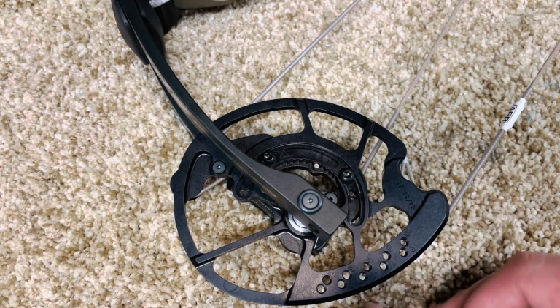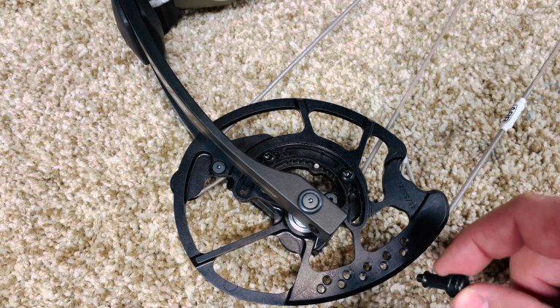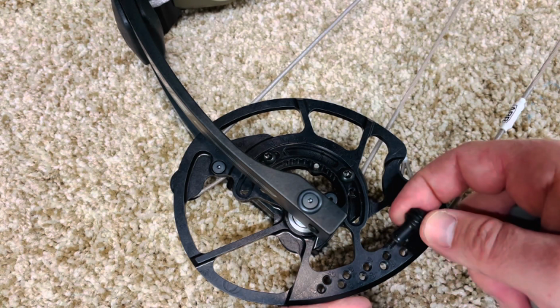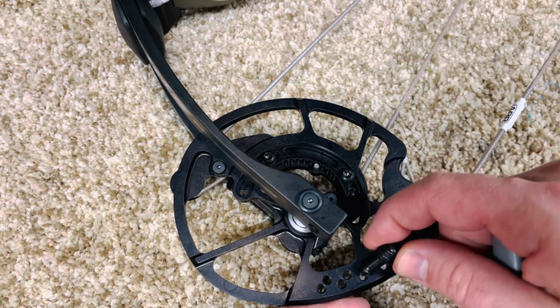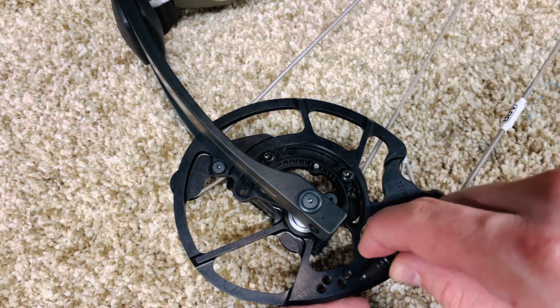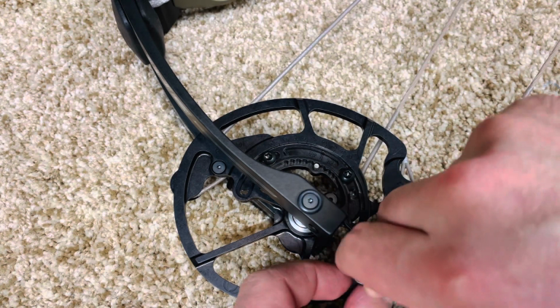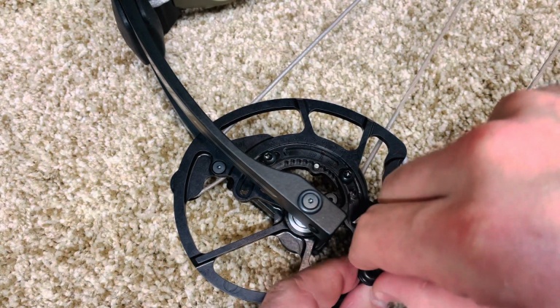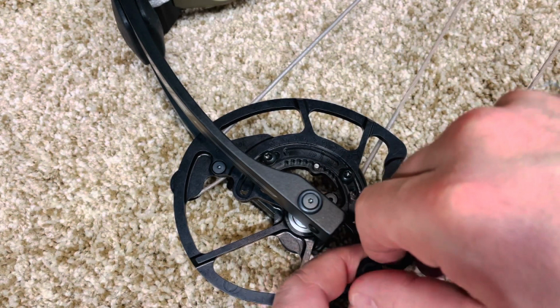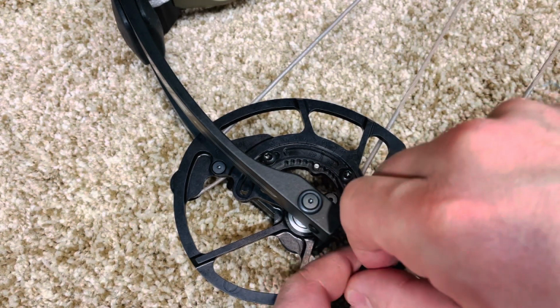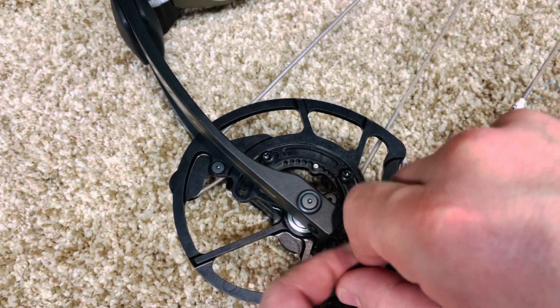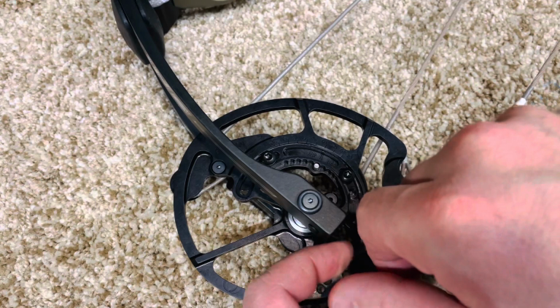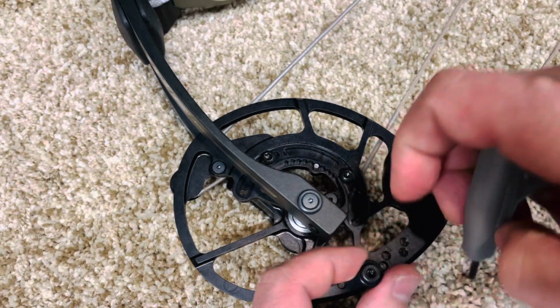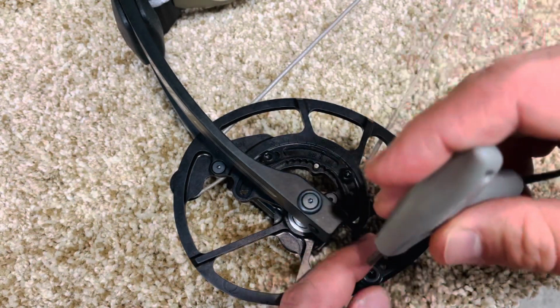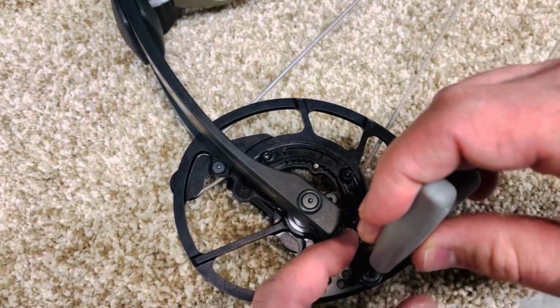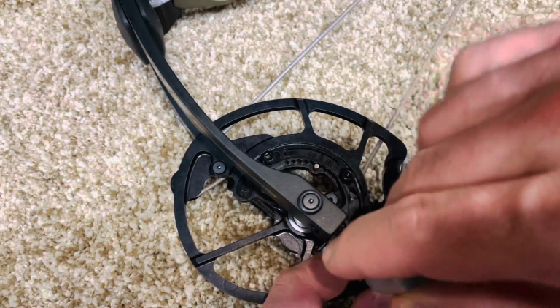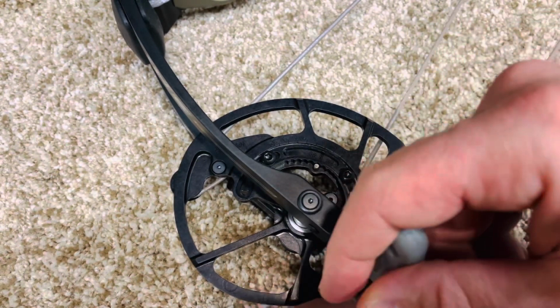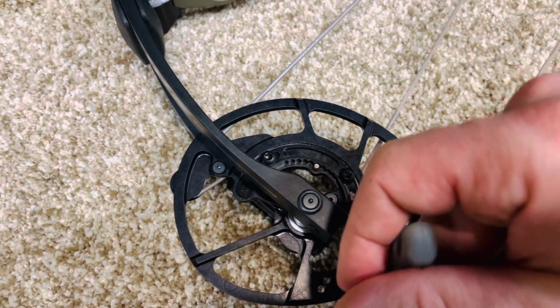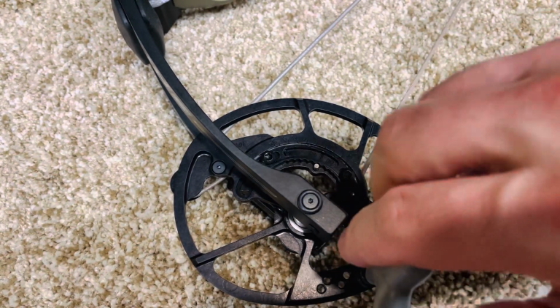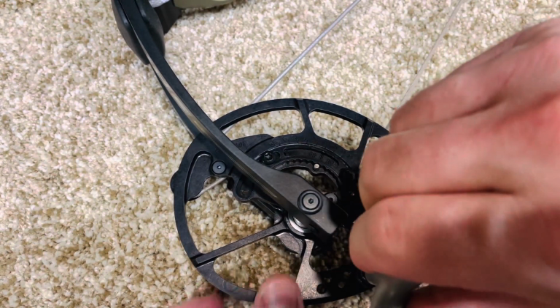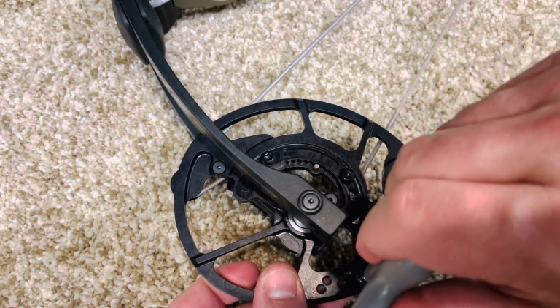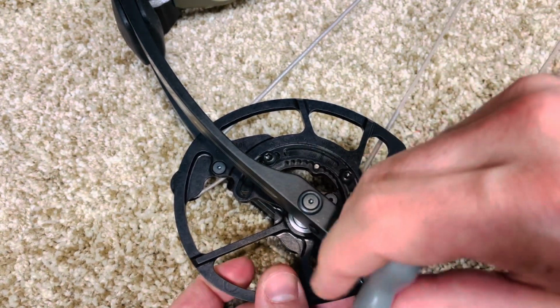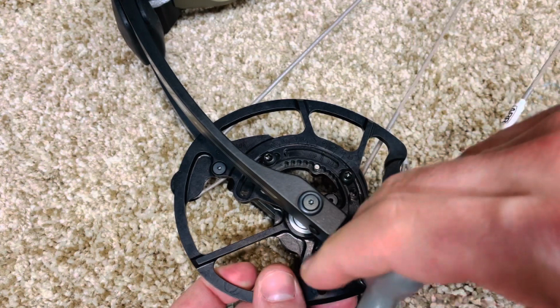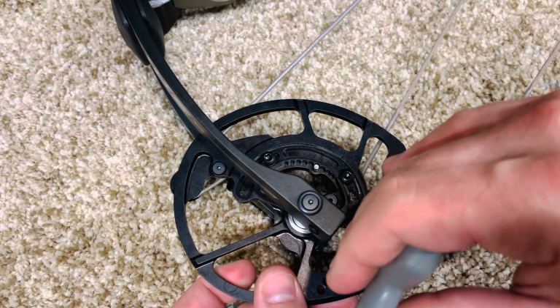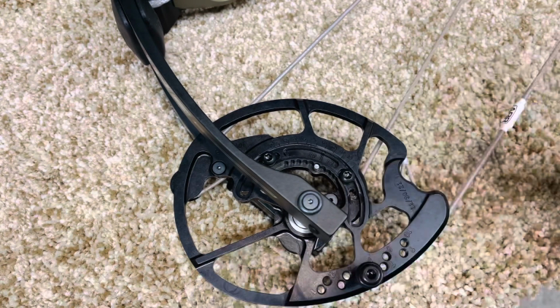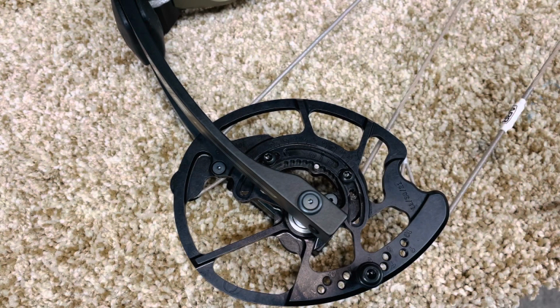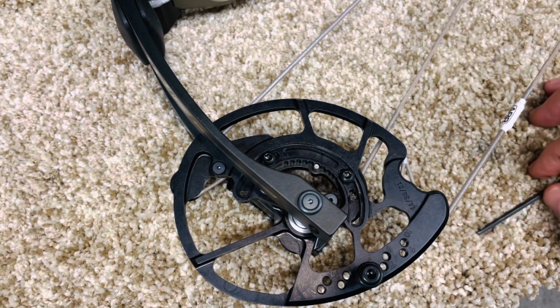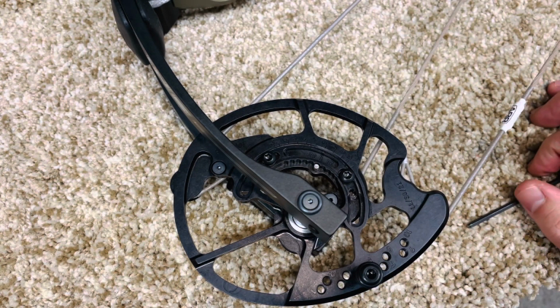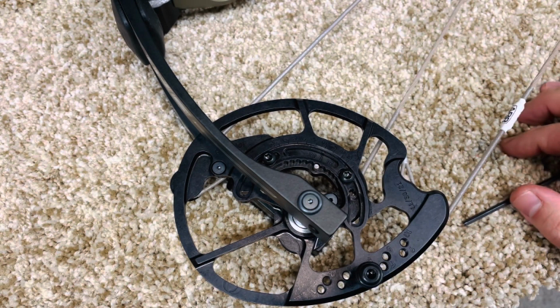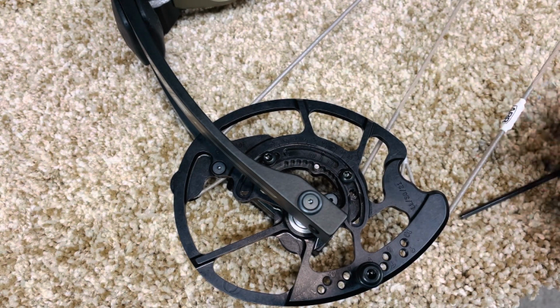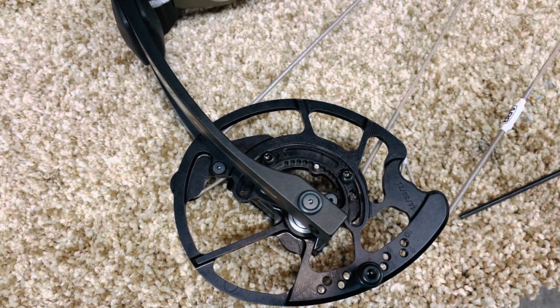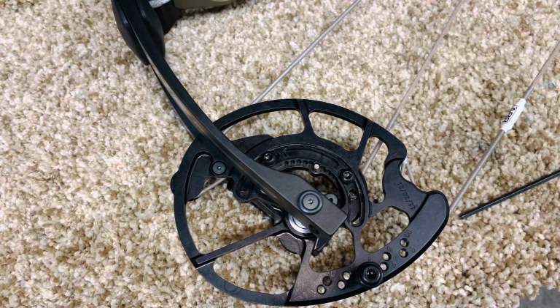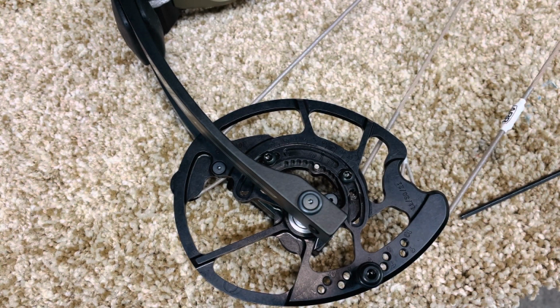So we're going to go right here in the five spot. Get it right in. And that's it. Go to the other side. And that's how you're going to adjust the Prime Inline series.